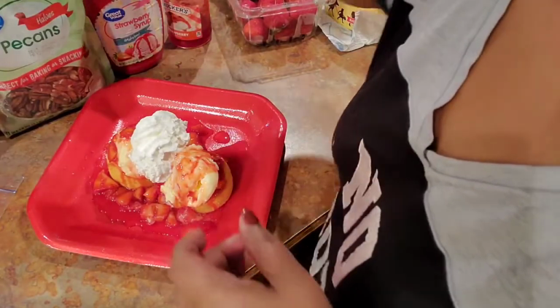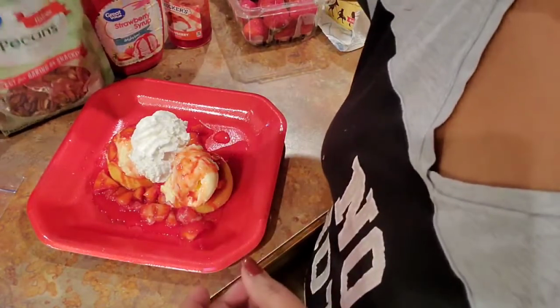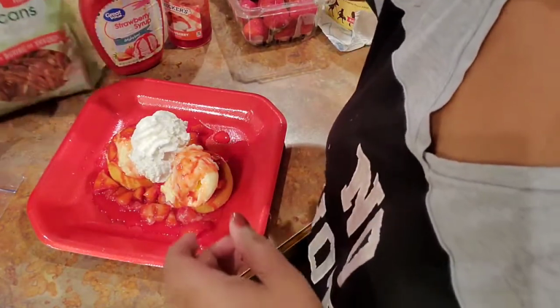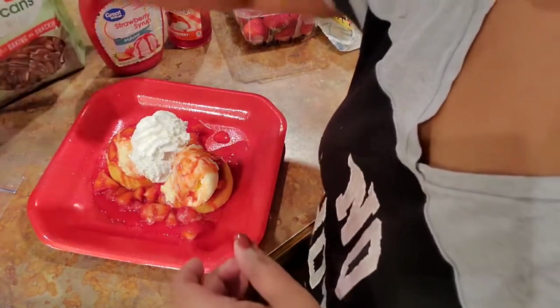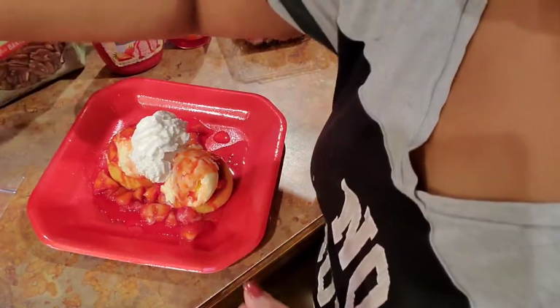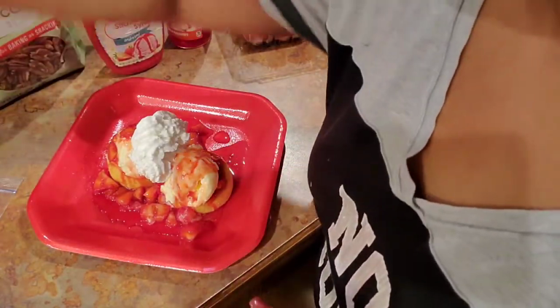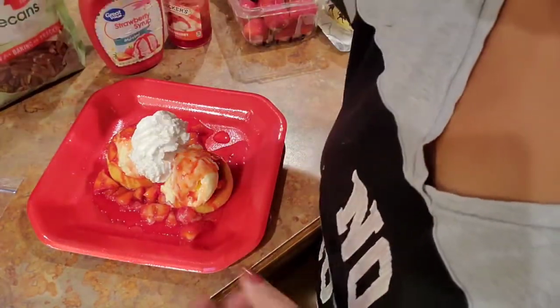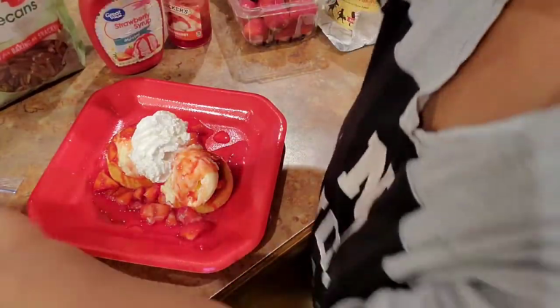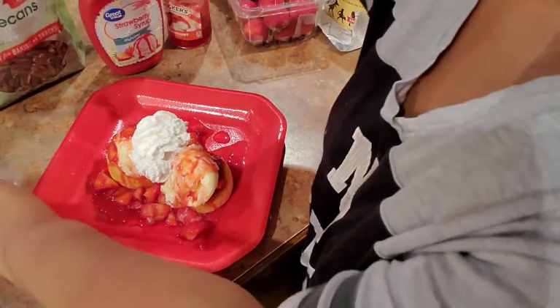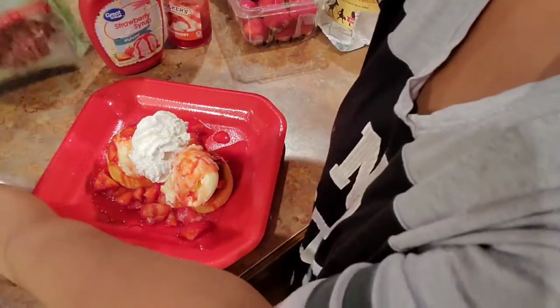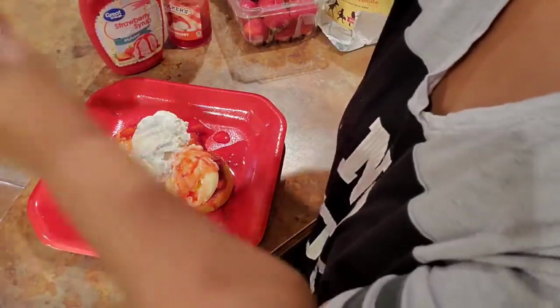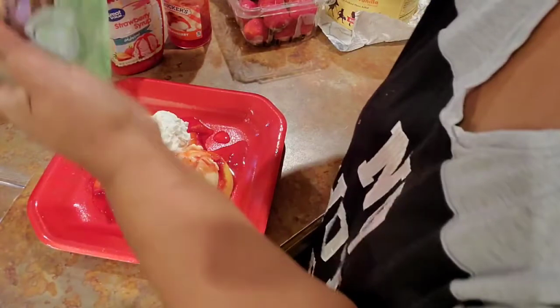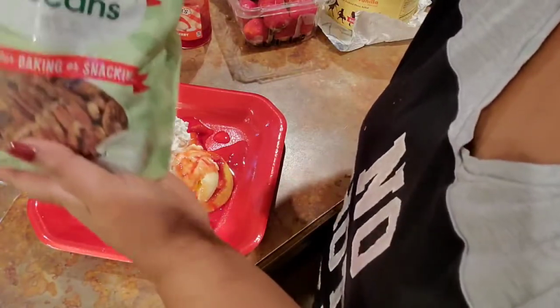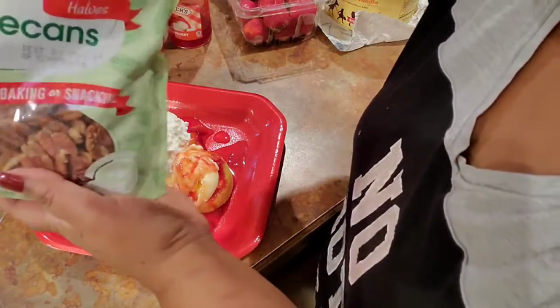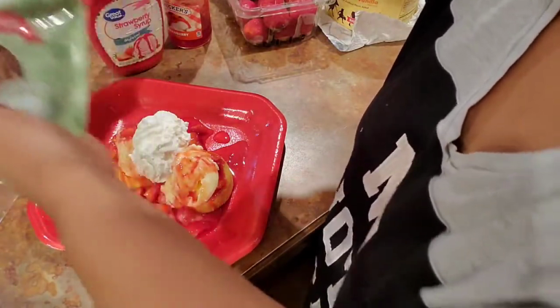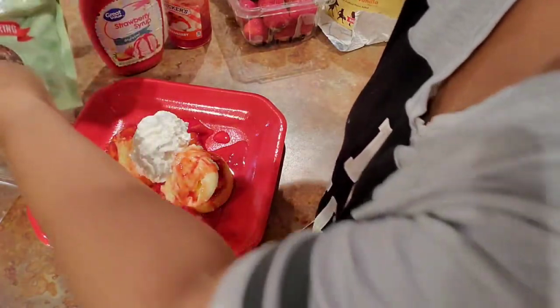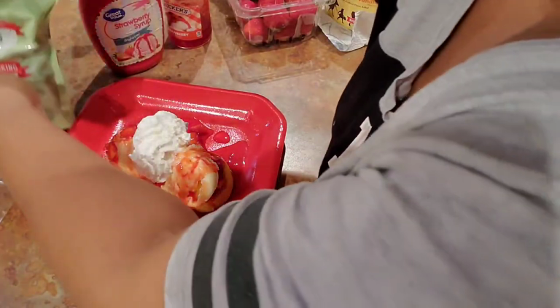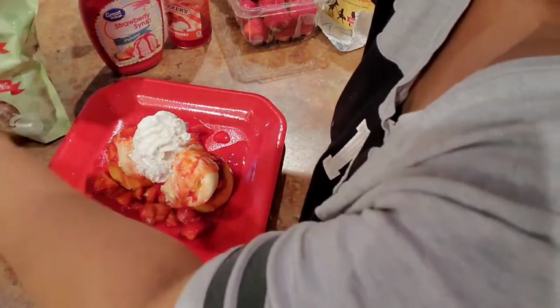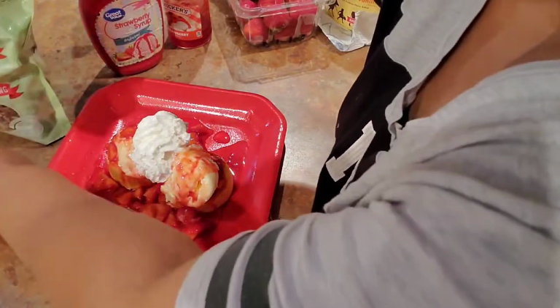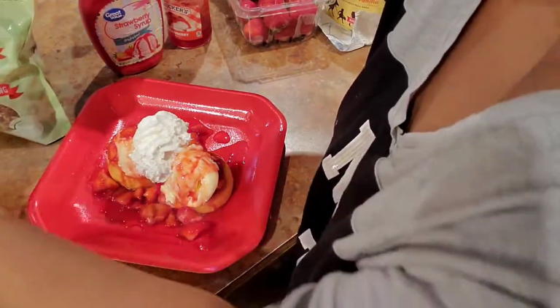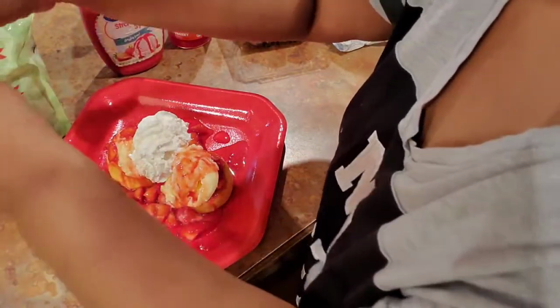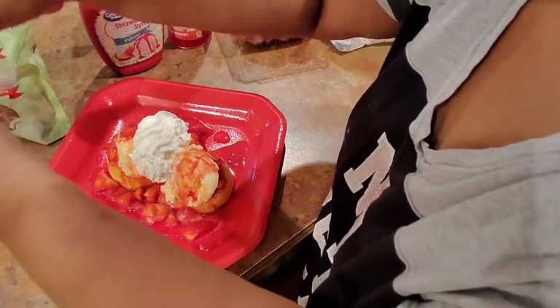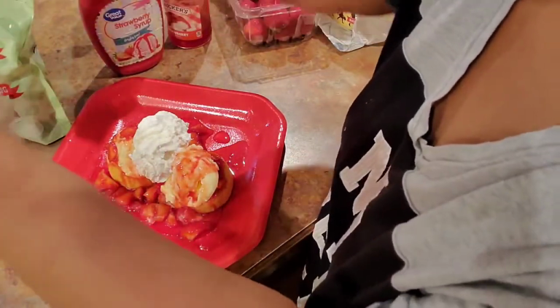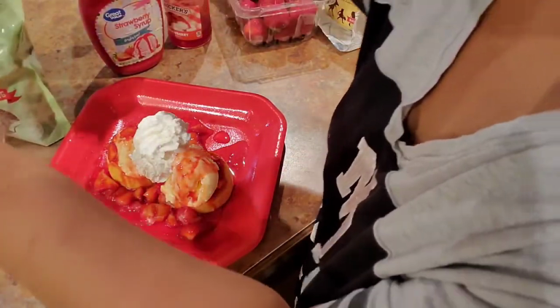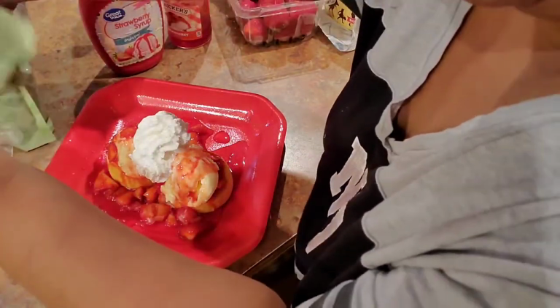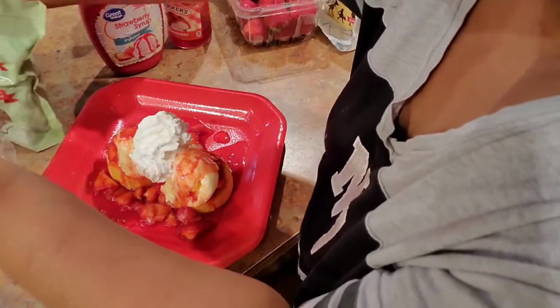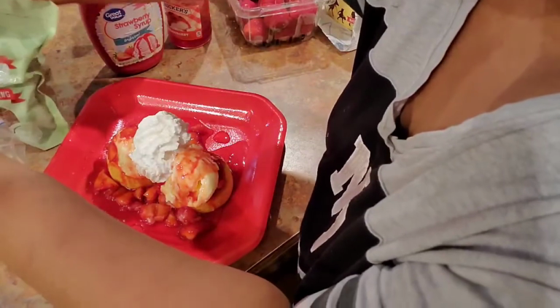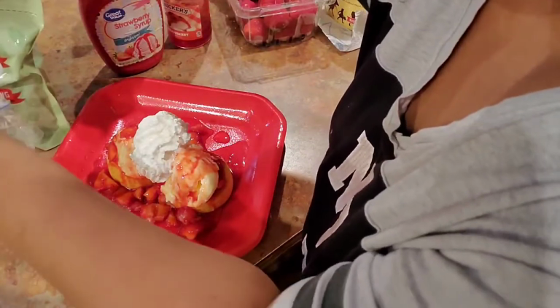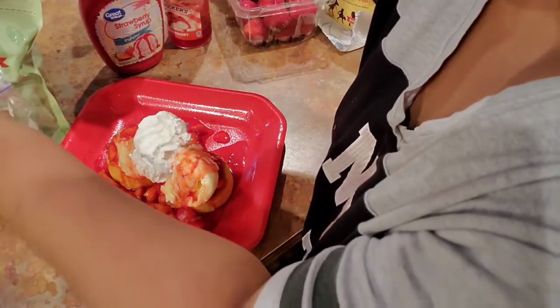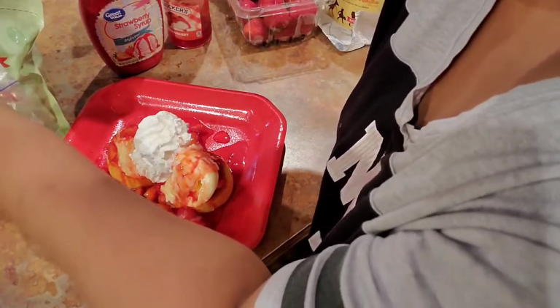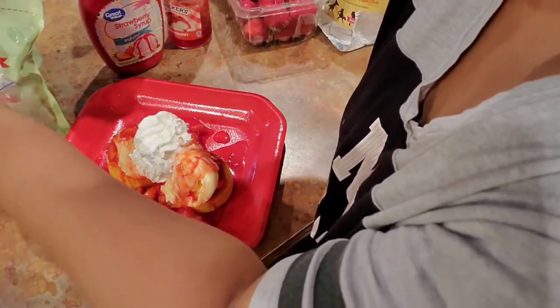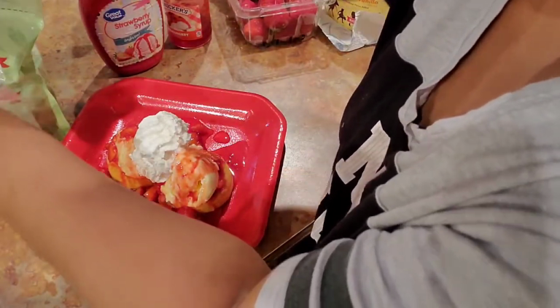I'm gonna take me some of these pecans. There's some in a can right here and I put them in a little baggy — I can break them up just a little bit, not a lot.